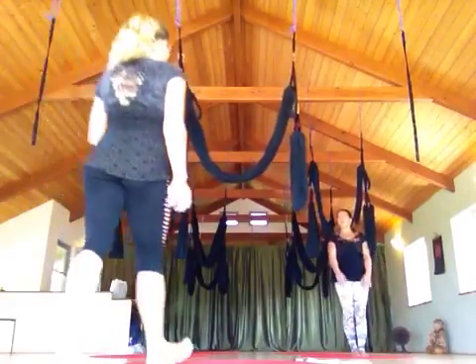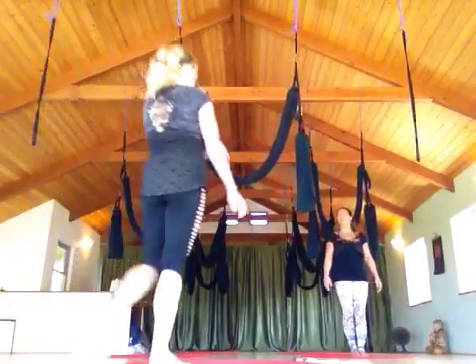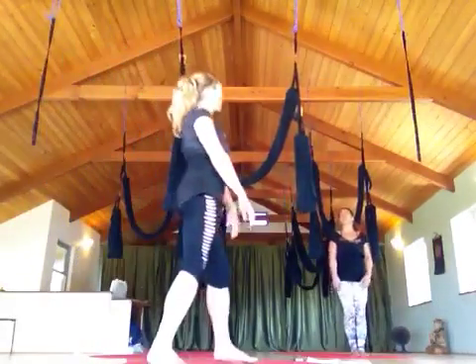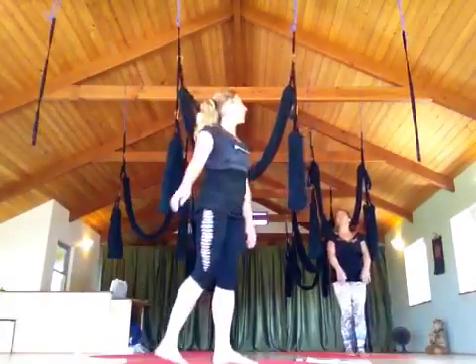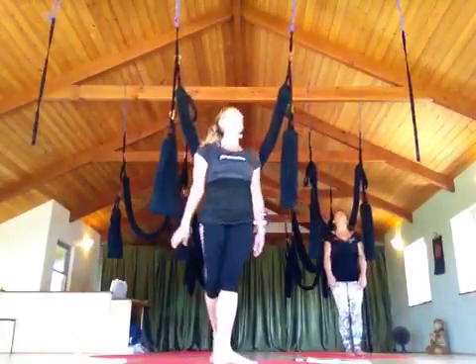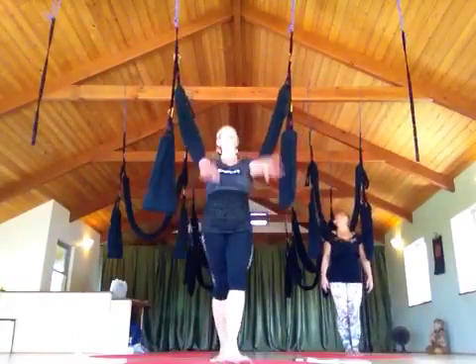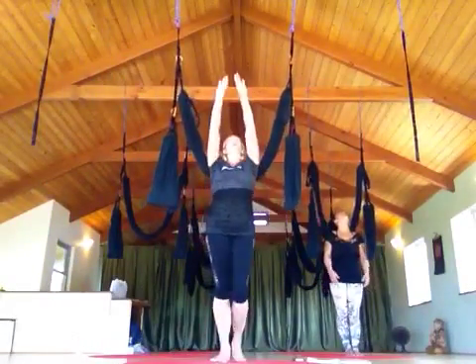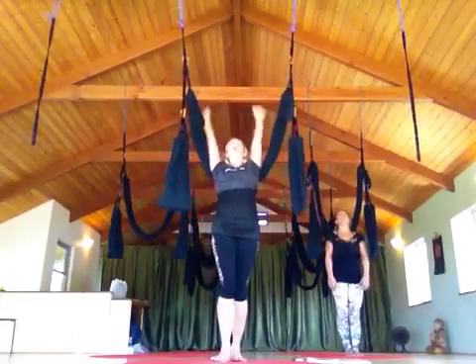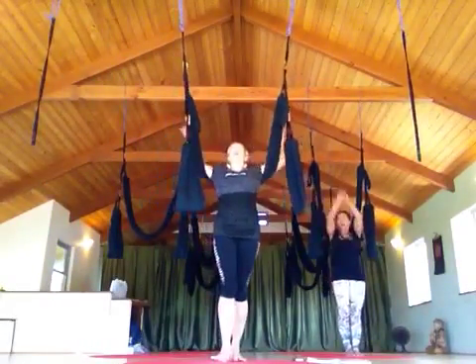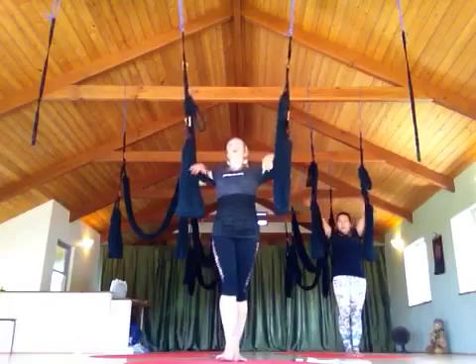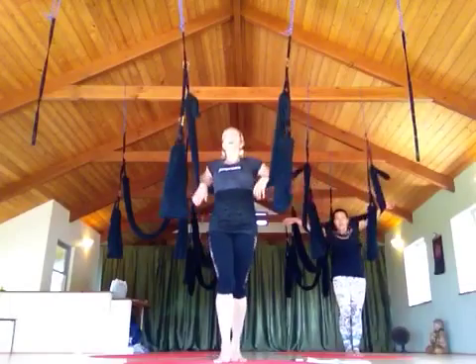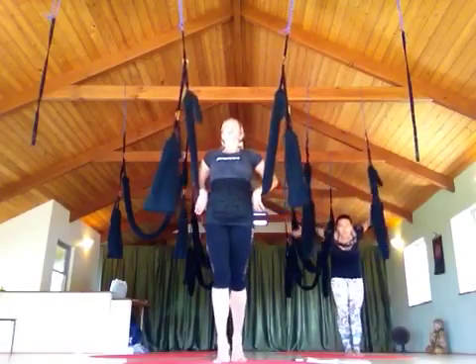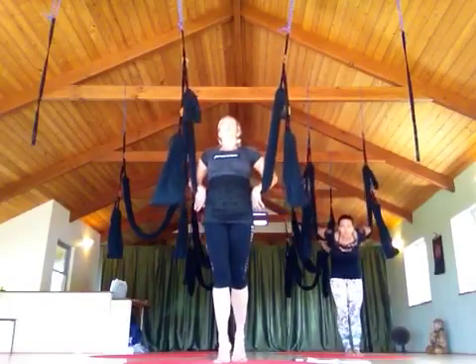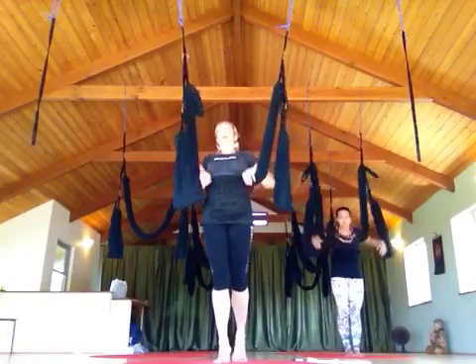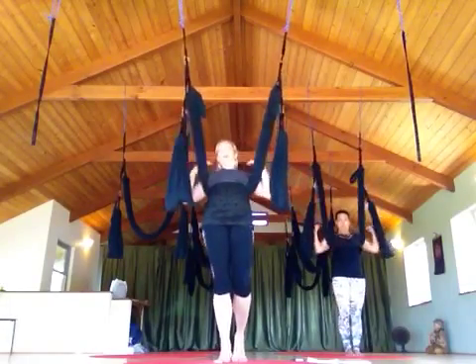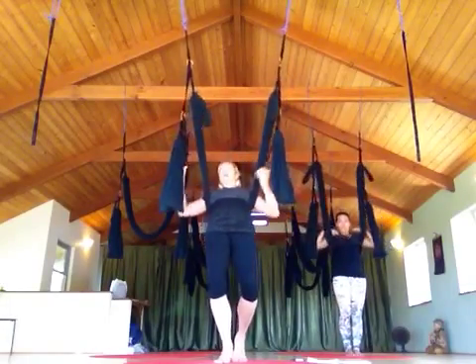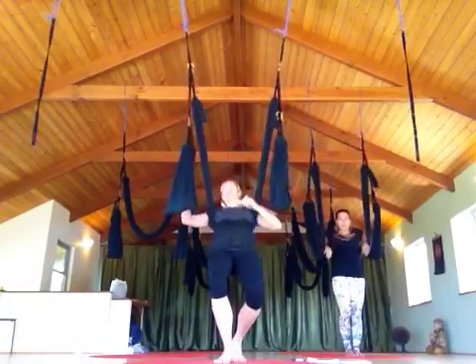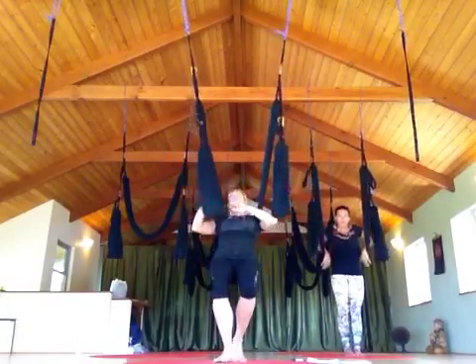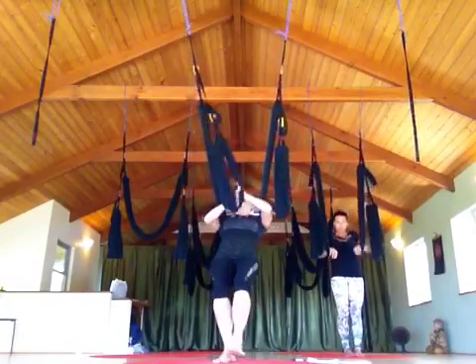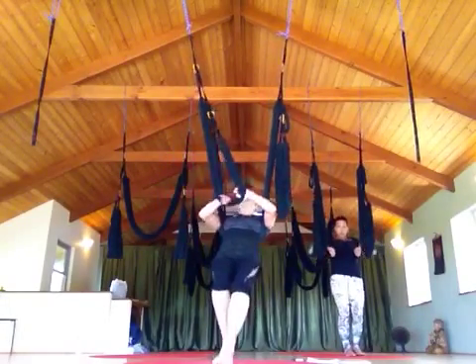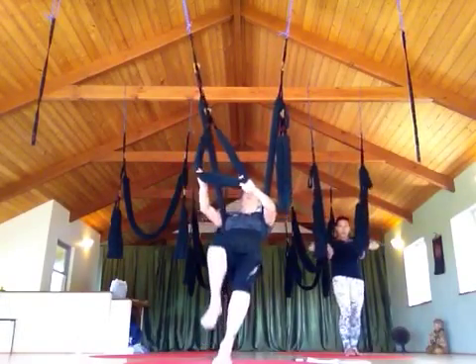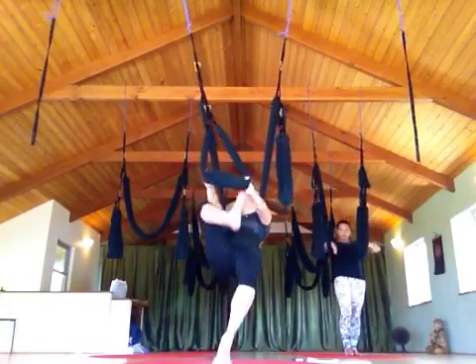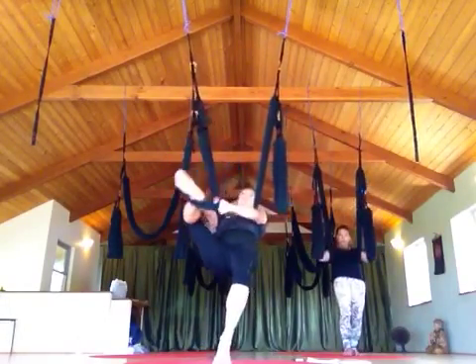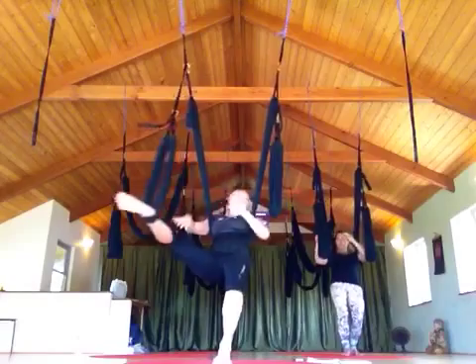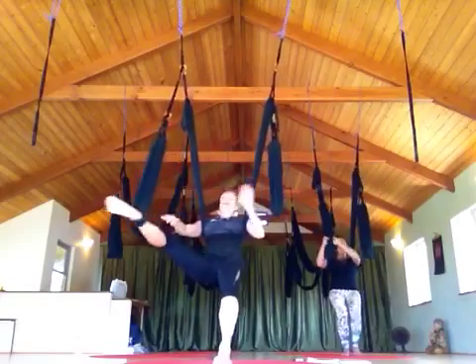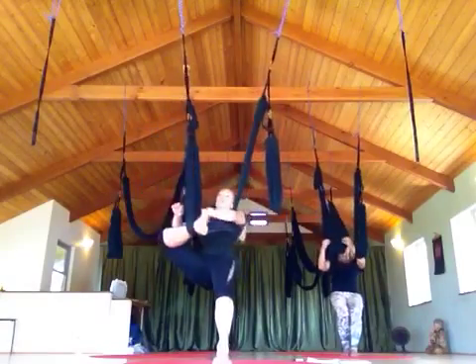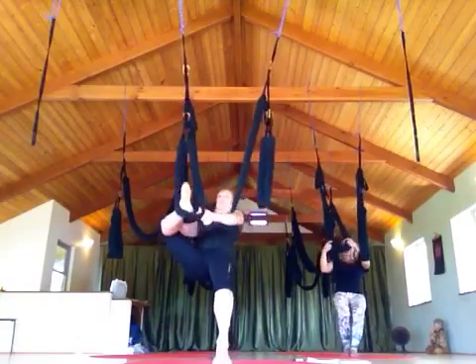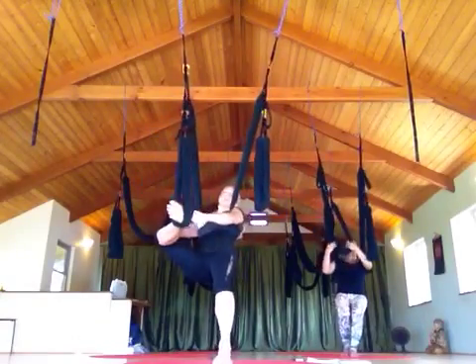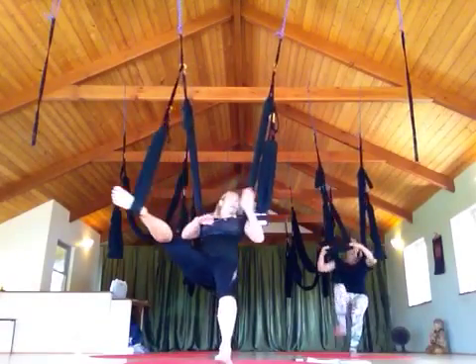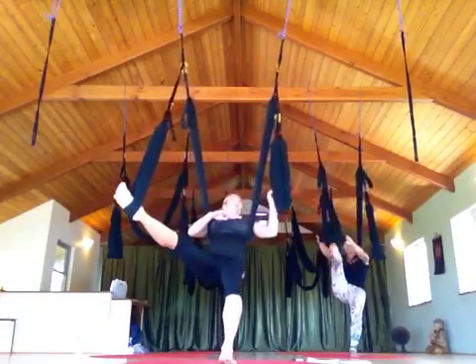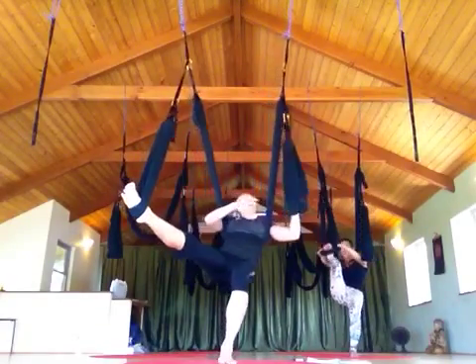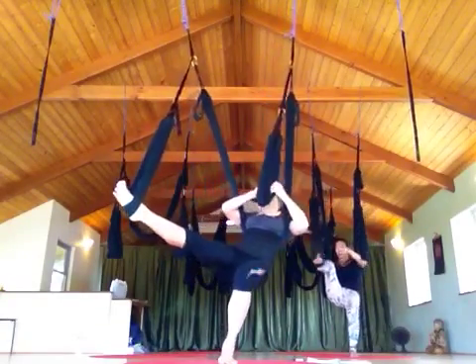Starting out with the acrobatics, we're going to swing behind our back. Go ahead and warm up through Floating Buddha, with the arches of the feet instead of the ankles.